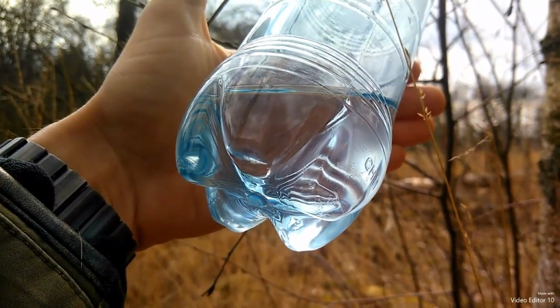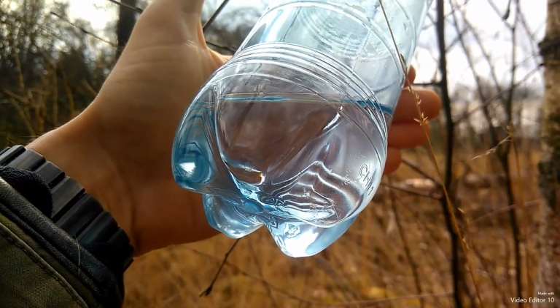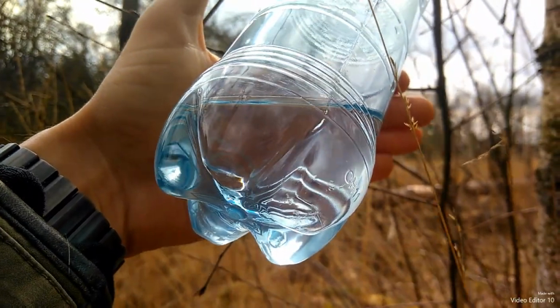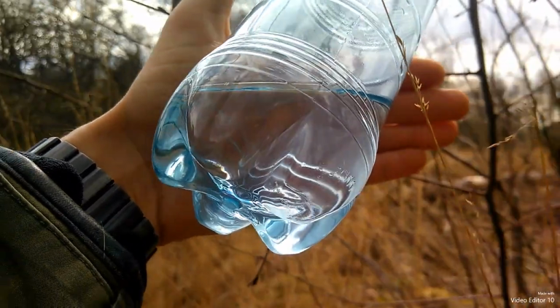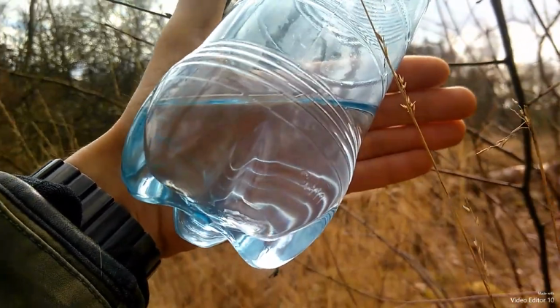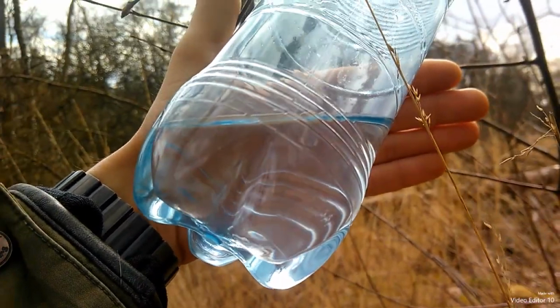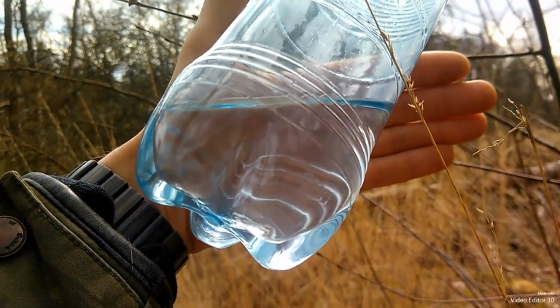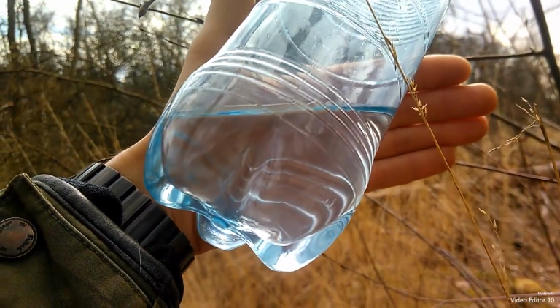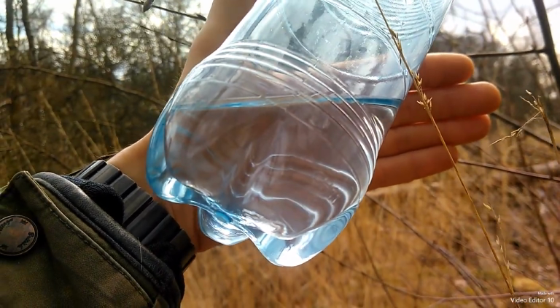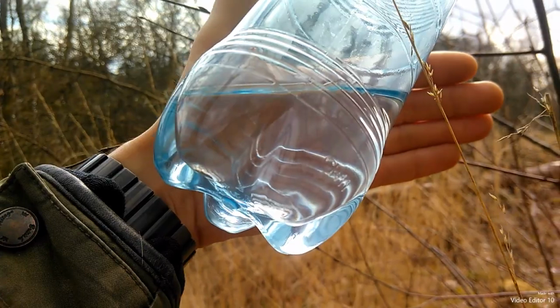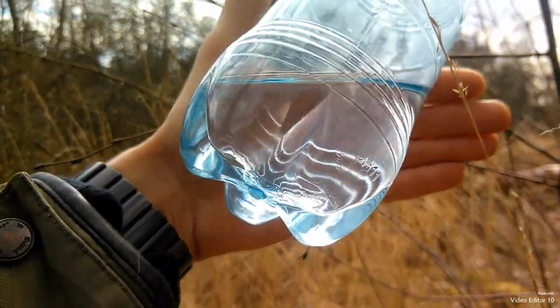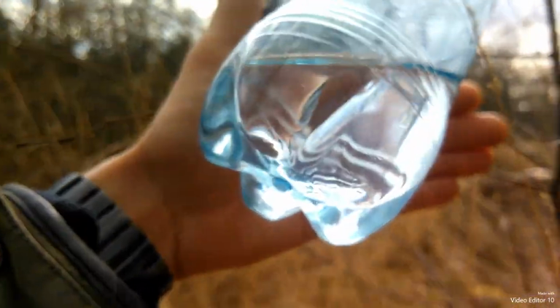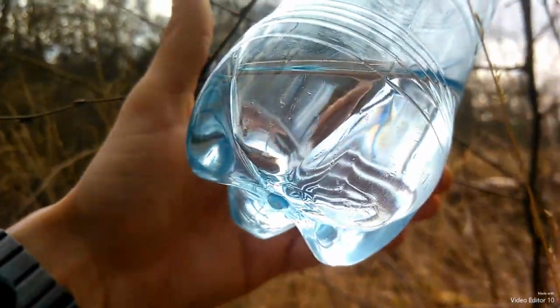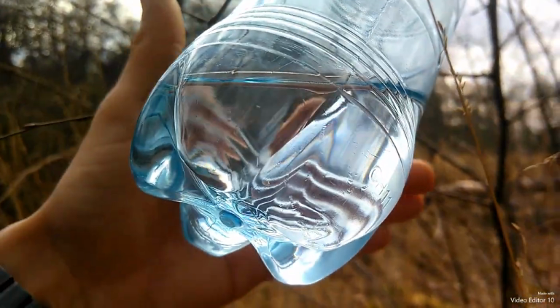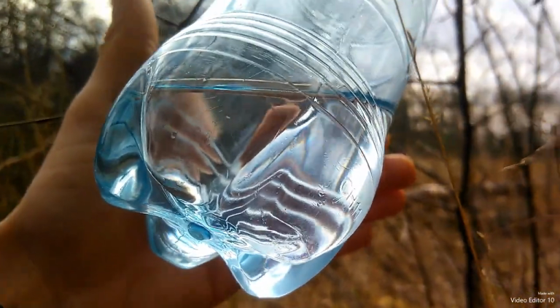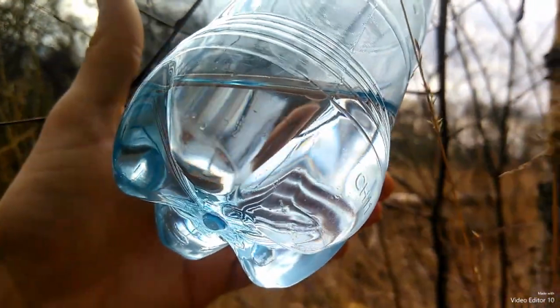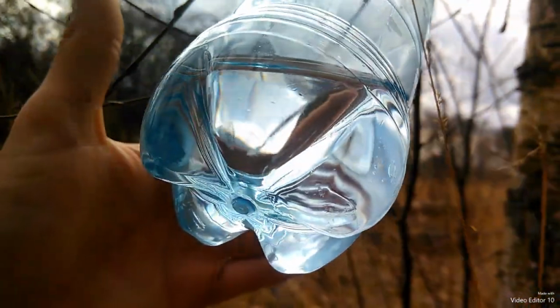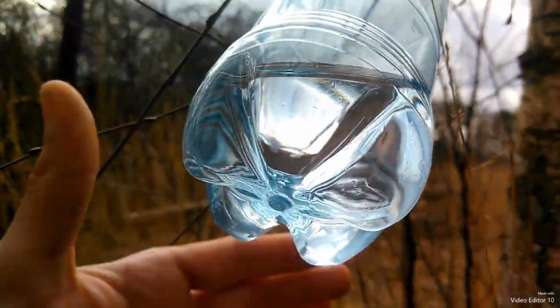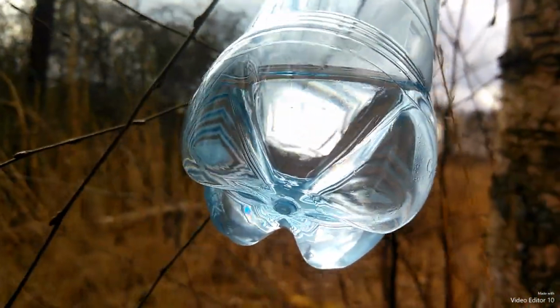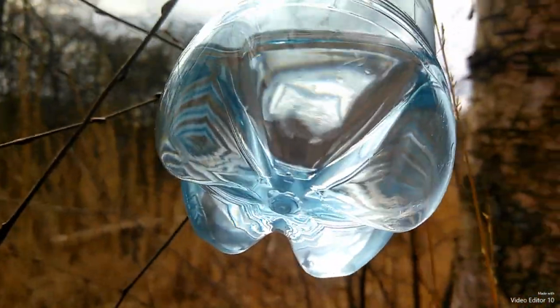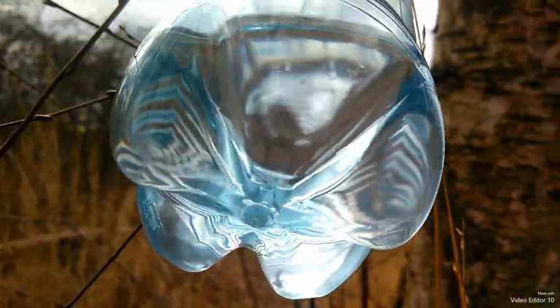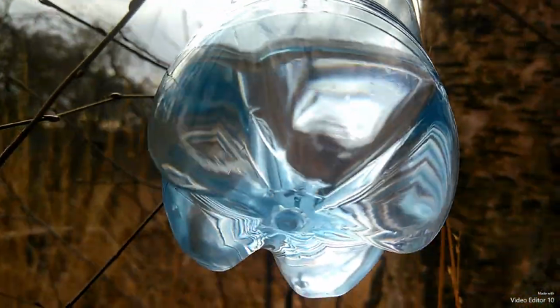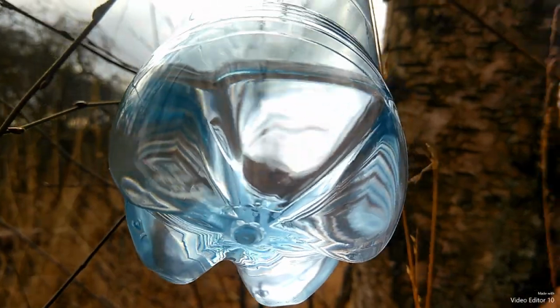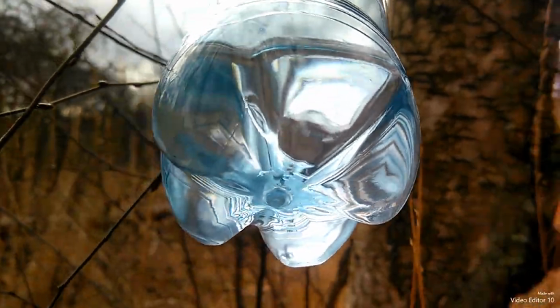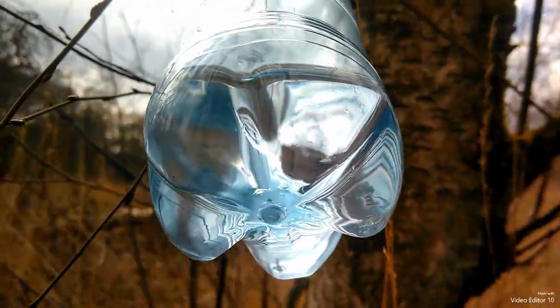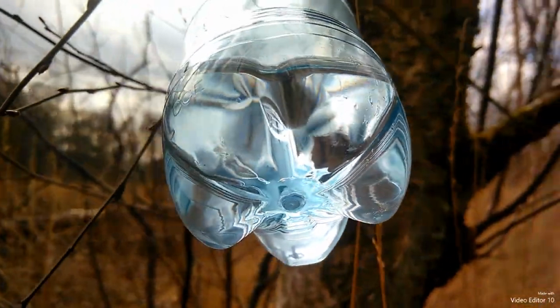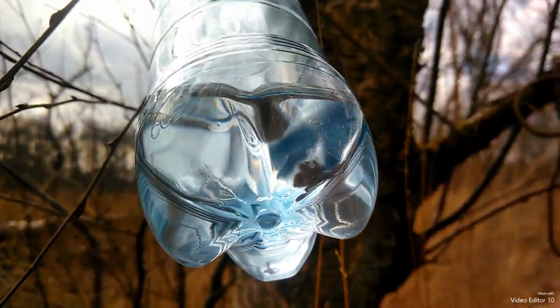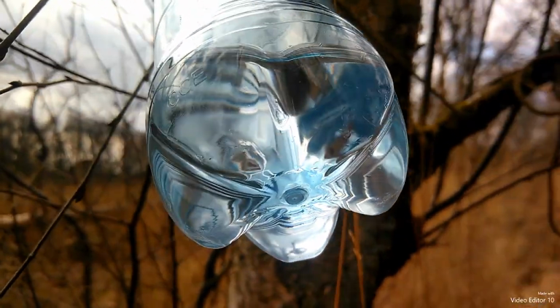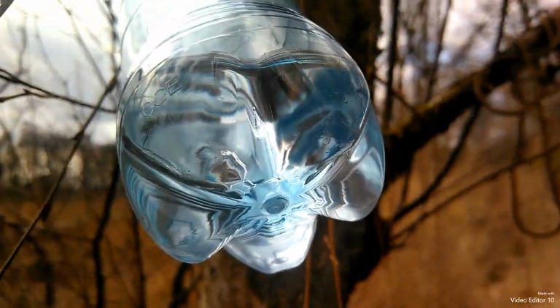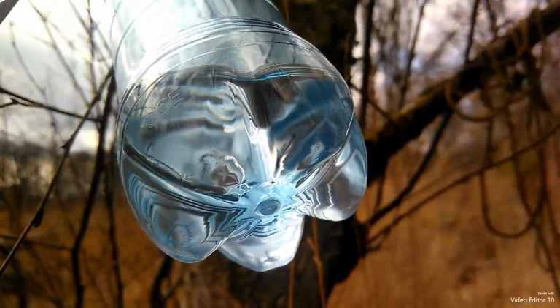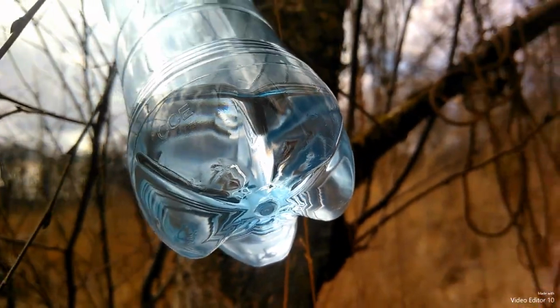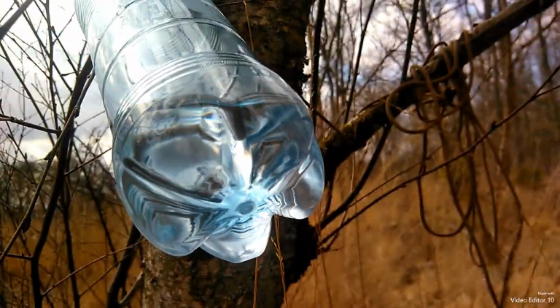So that's not too bad for a few hours. The two branches are producing quite a lot. We will enjoy this fresh drink from mother nature.